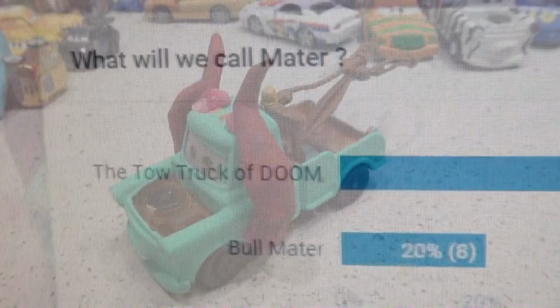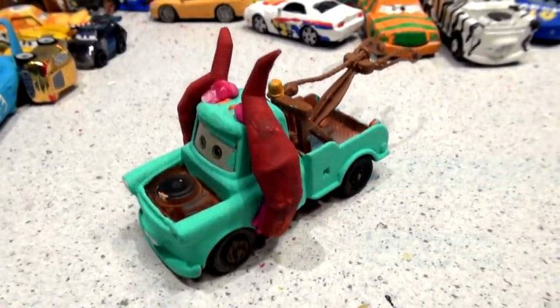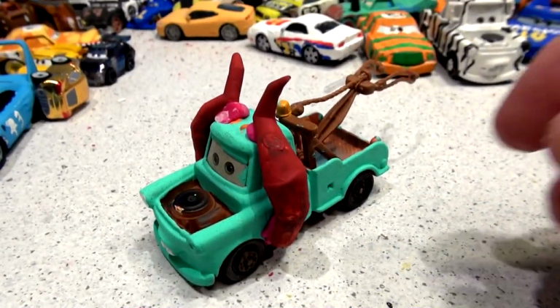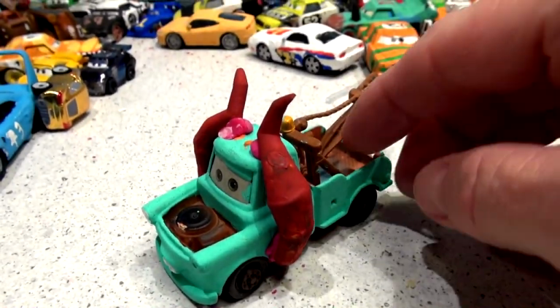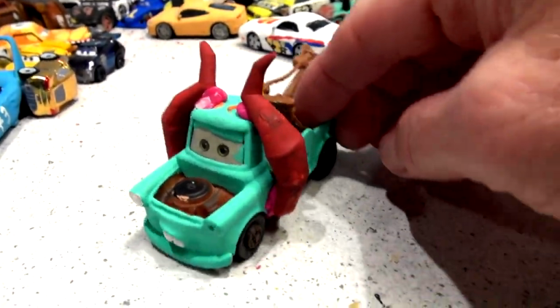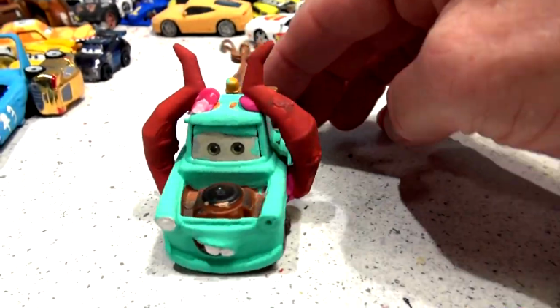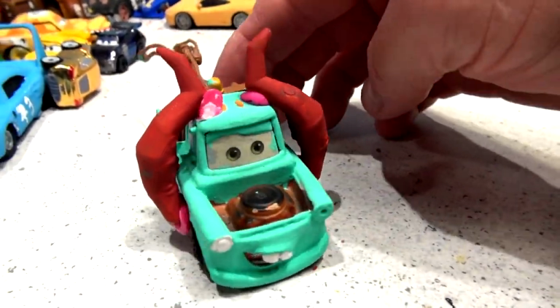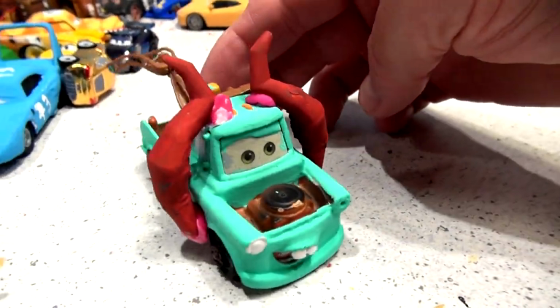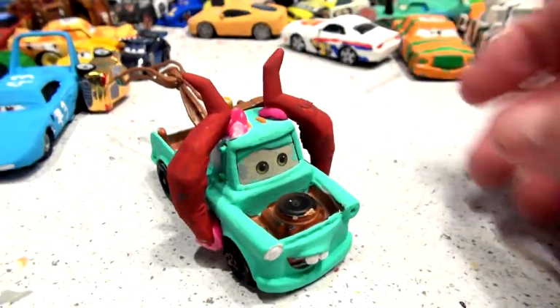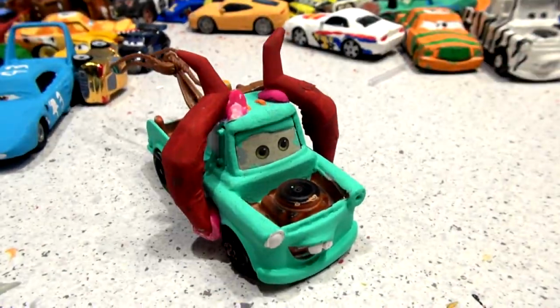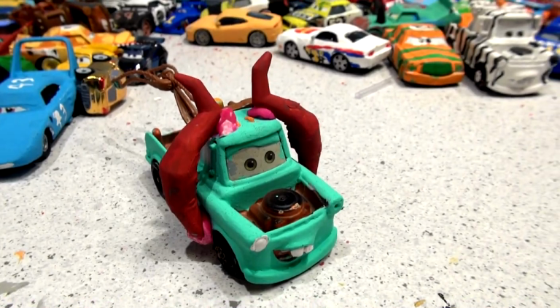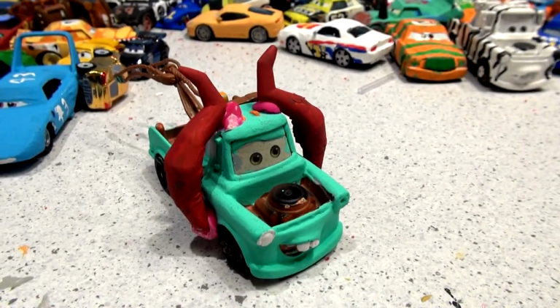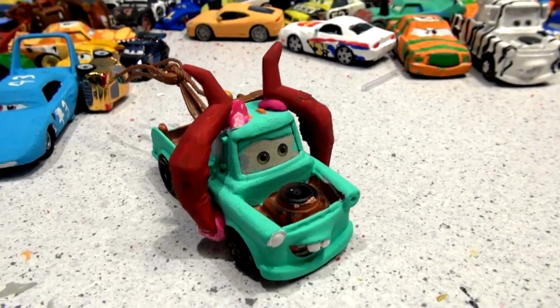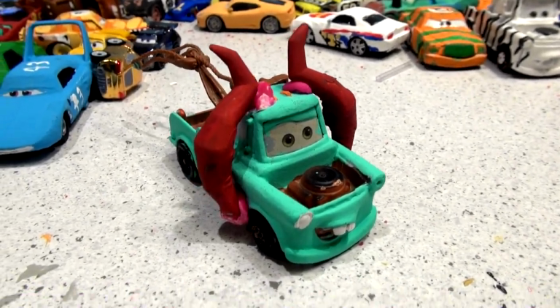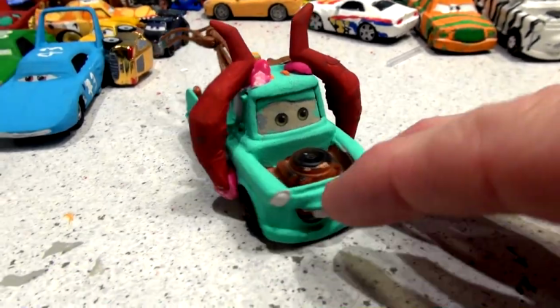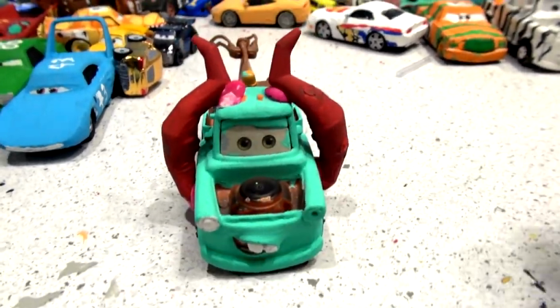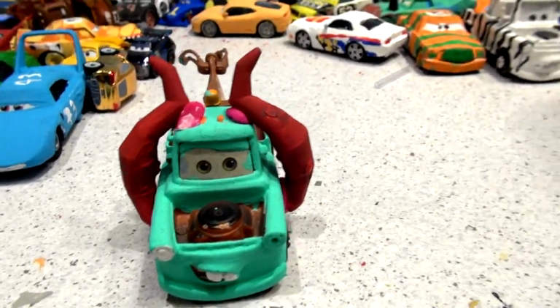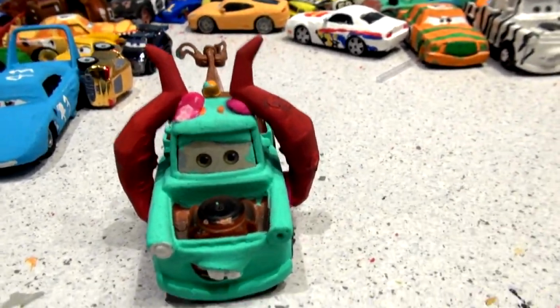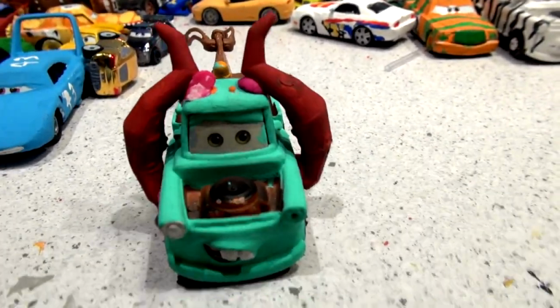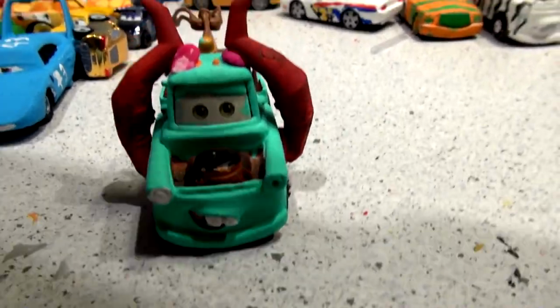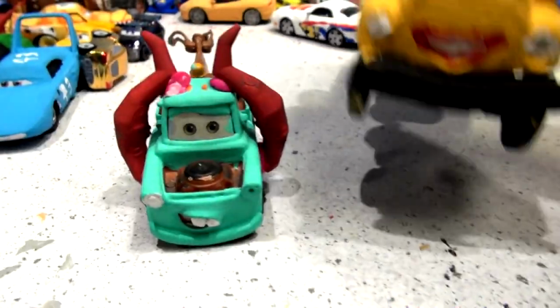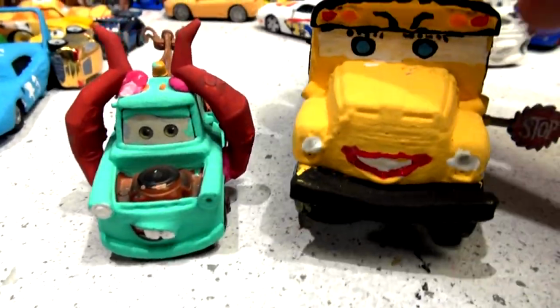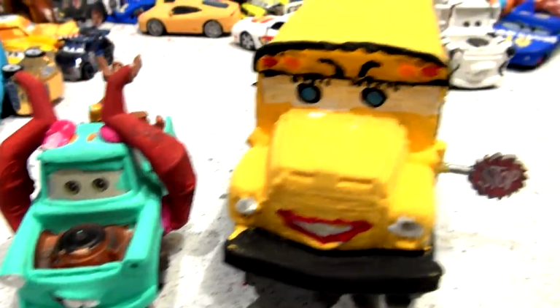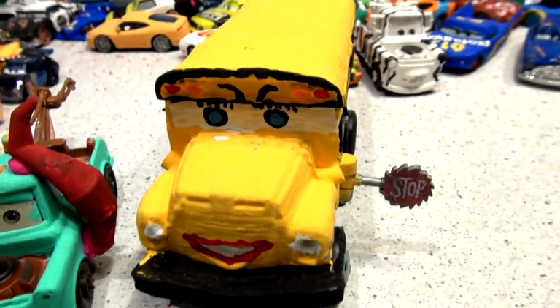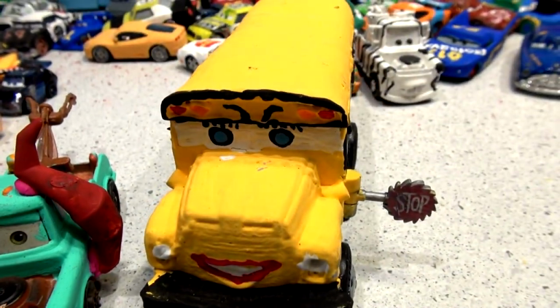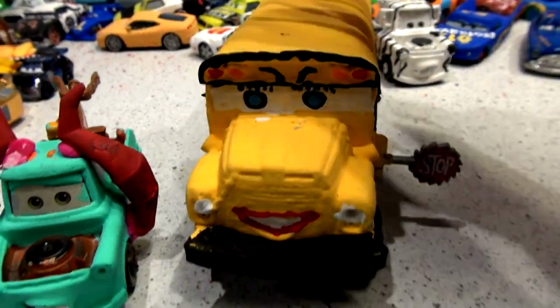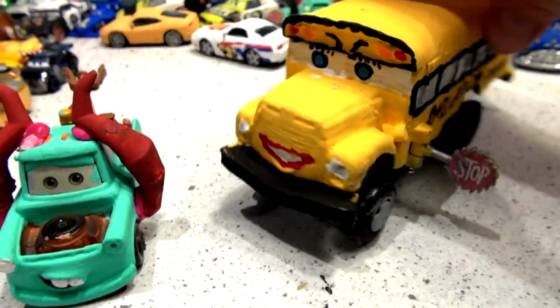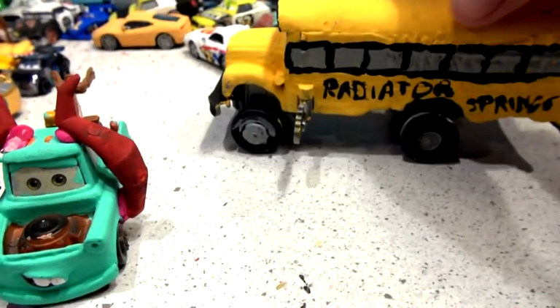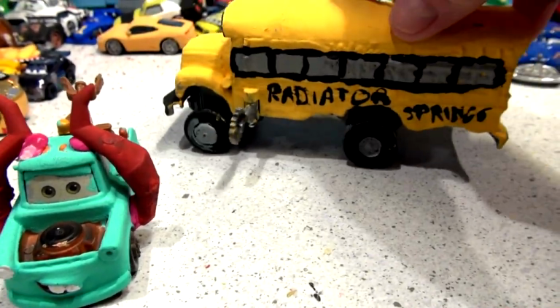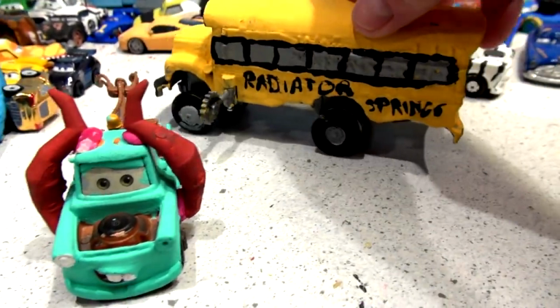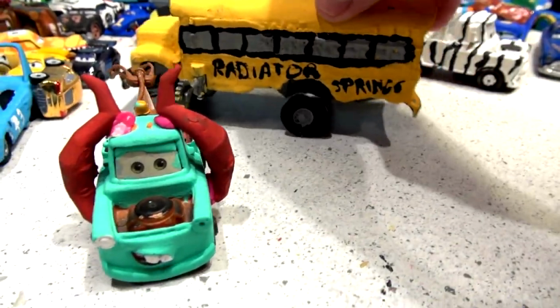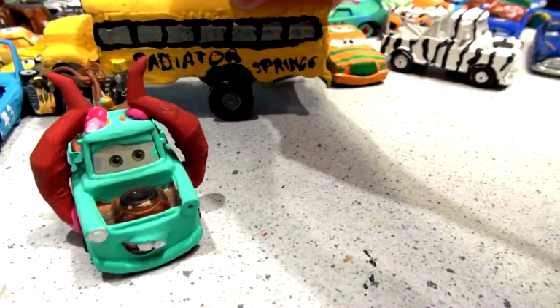We've basically taken Mater out of retirement and now he's the tow truck of doom. And he goes next to Miss Fritter, who doesn't have any horns because she is now the Ride Eater Springs School Bus.